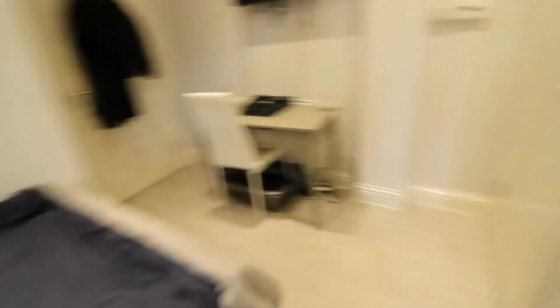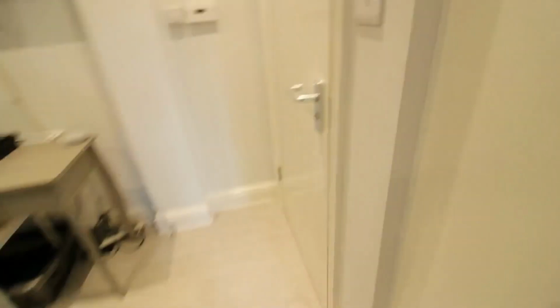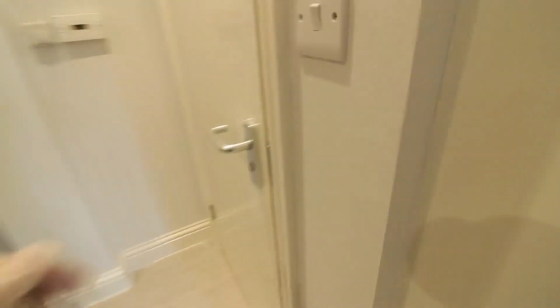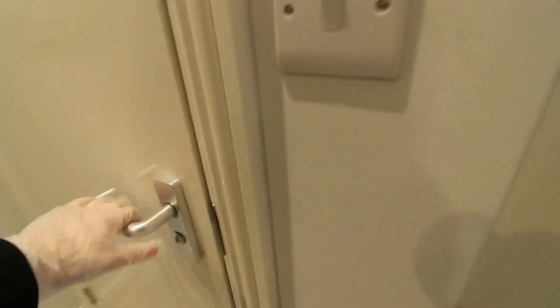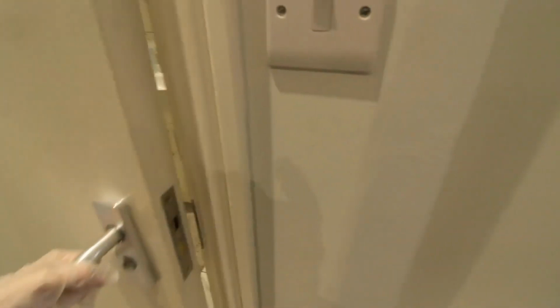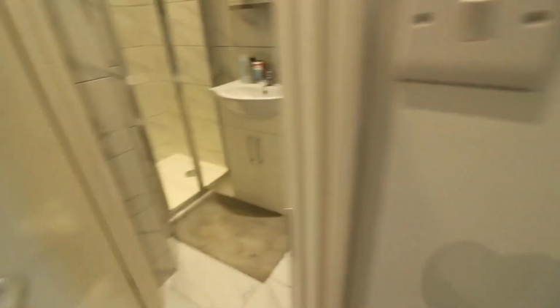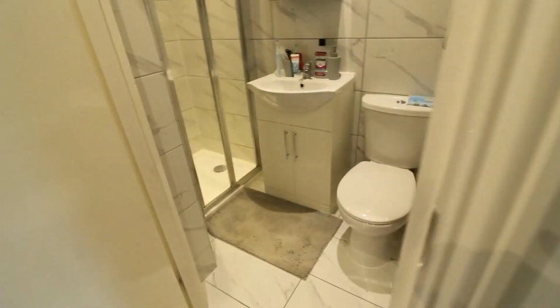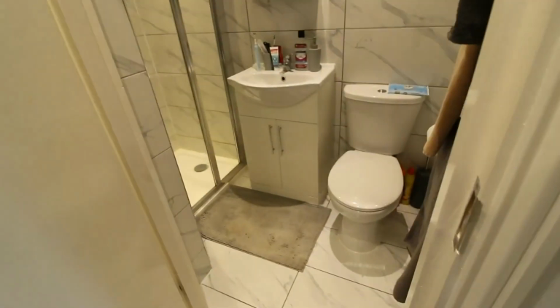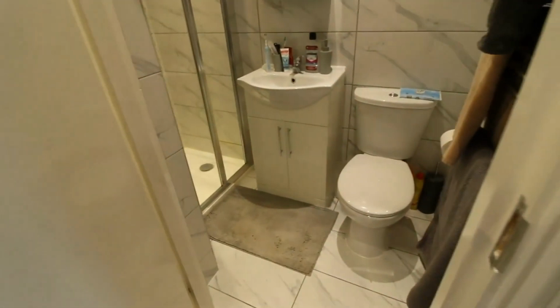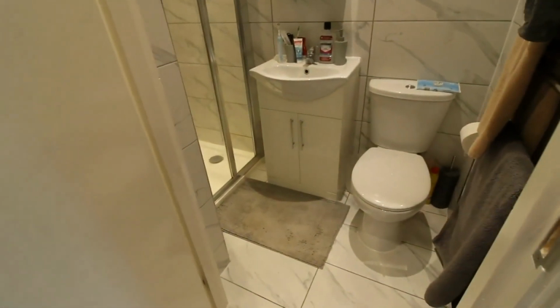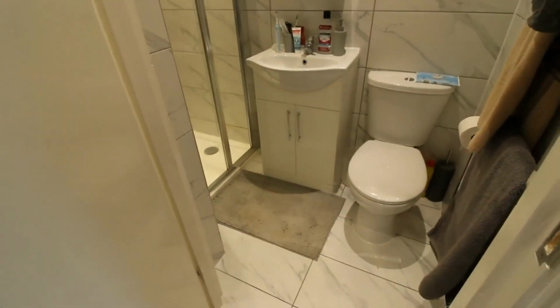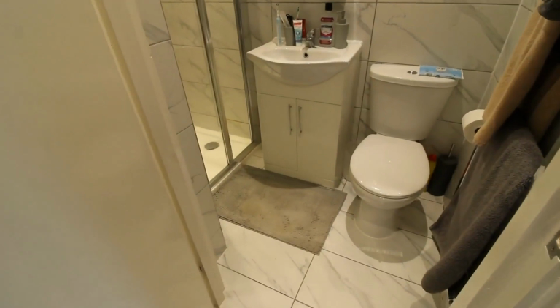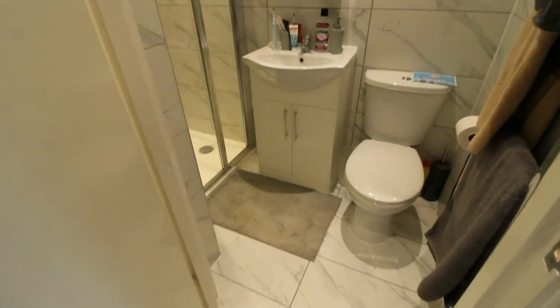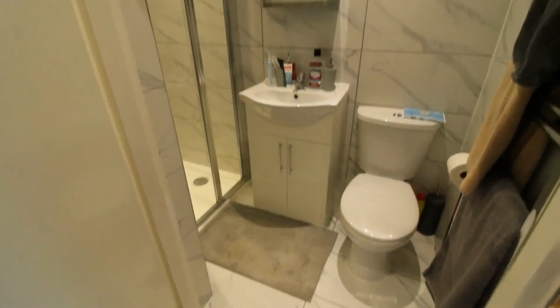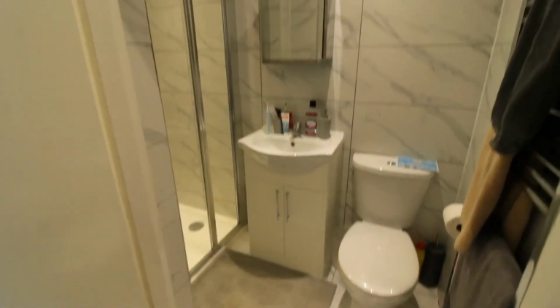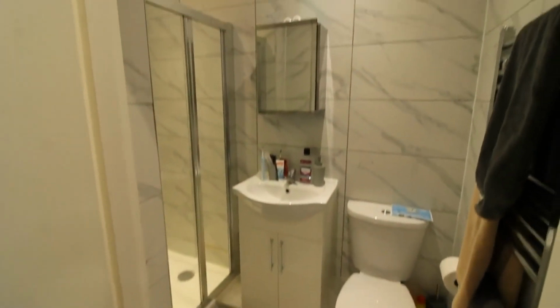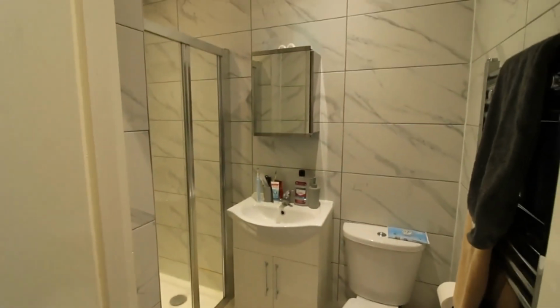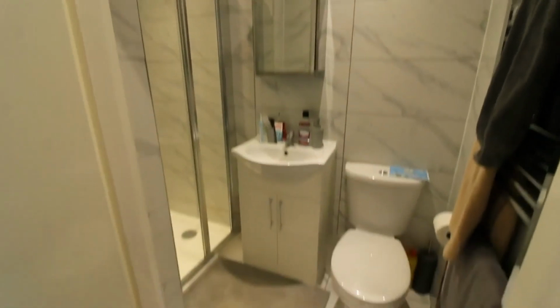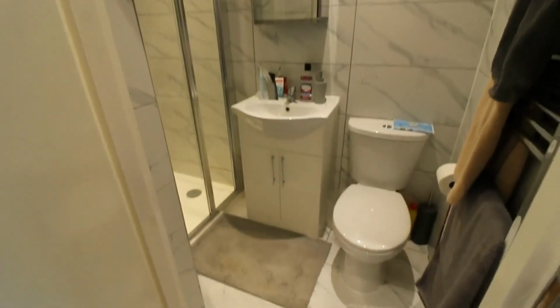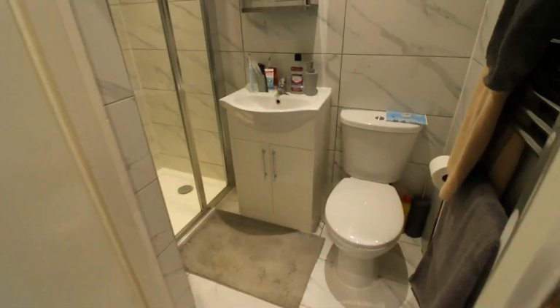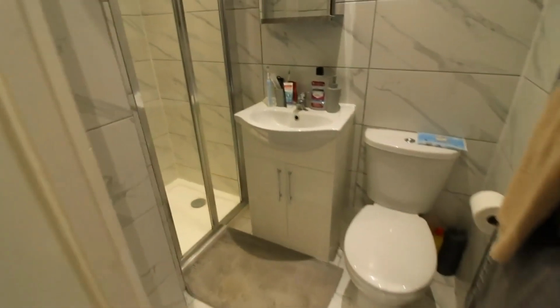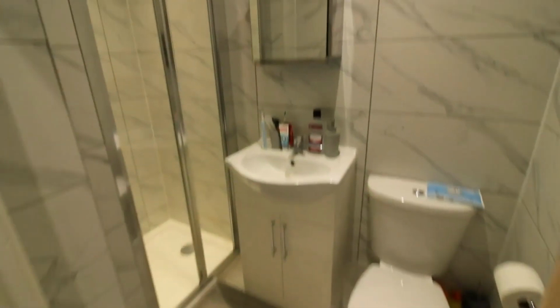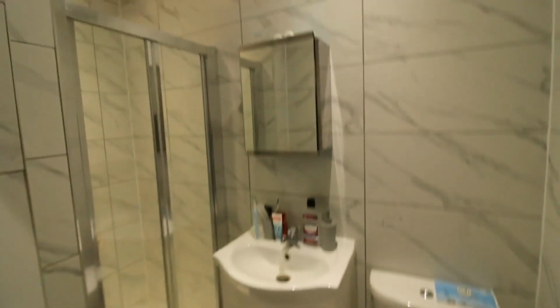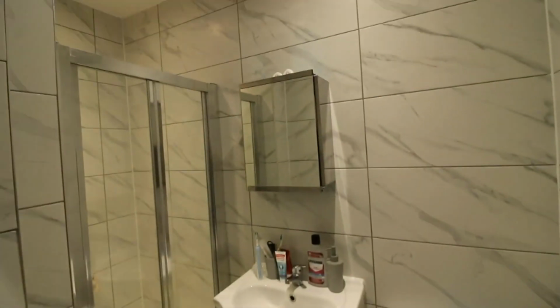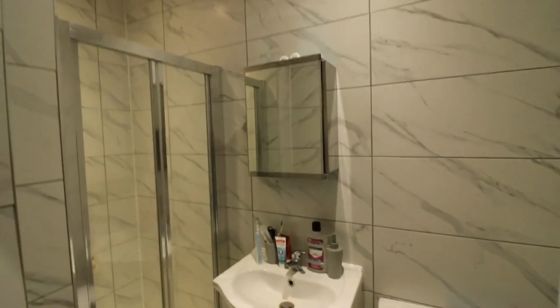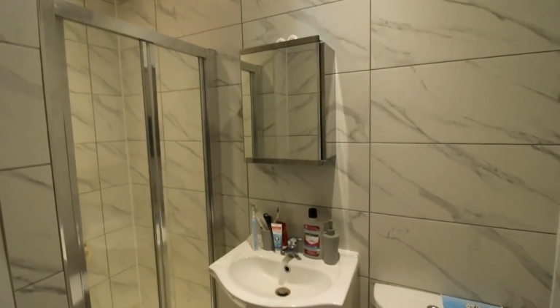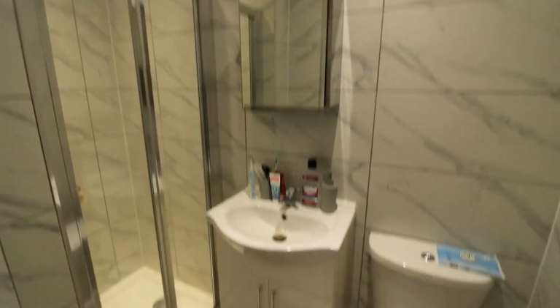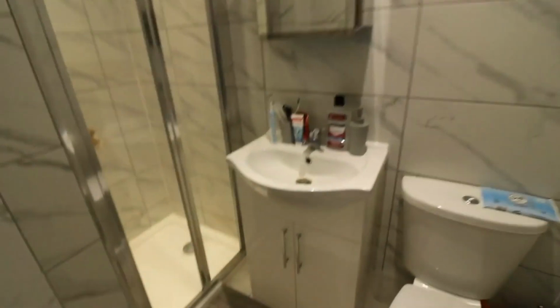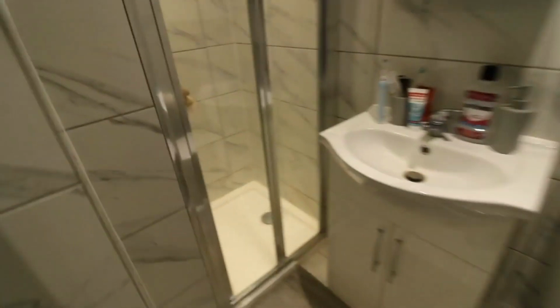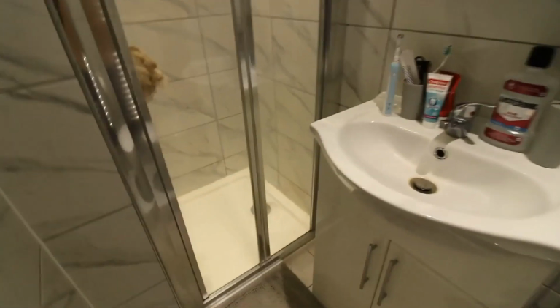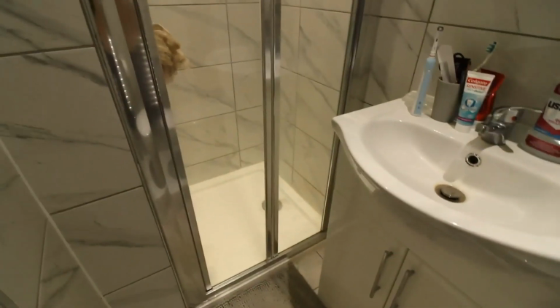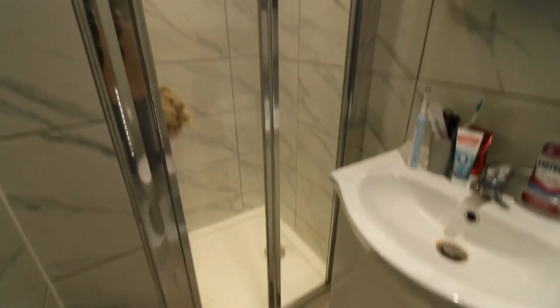And then finally we have the en suite shower room — really nice size — with WC, wash hand basin, mirrored storage and shower cubicle.